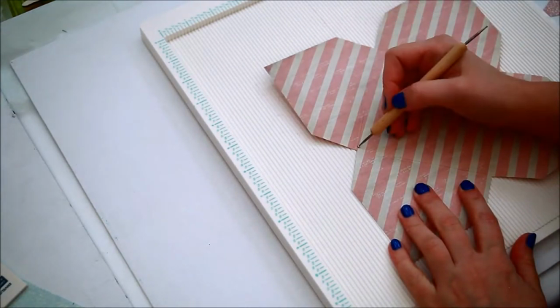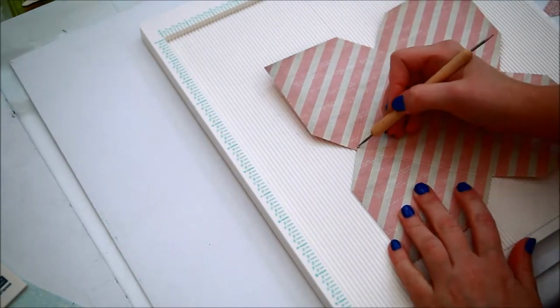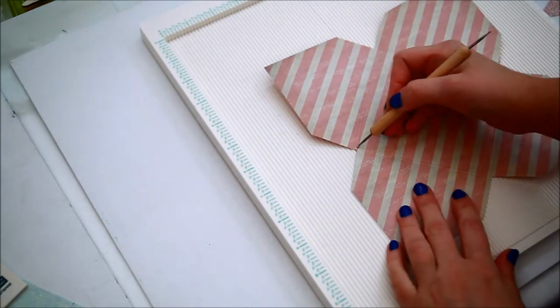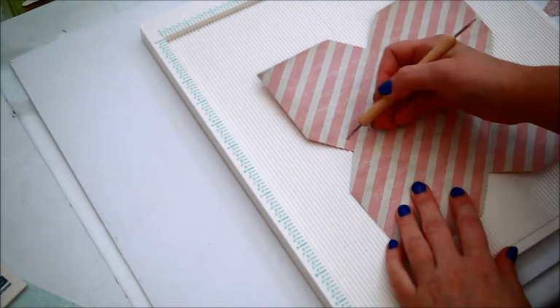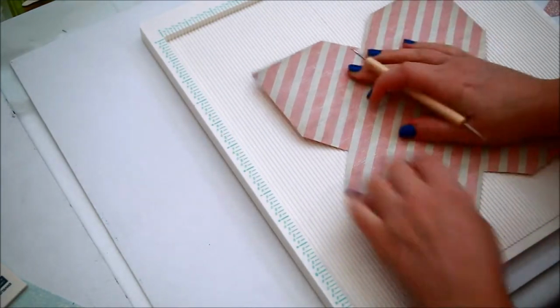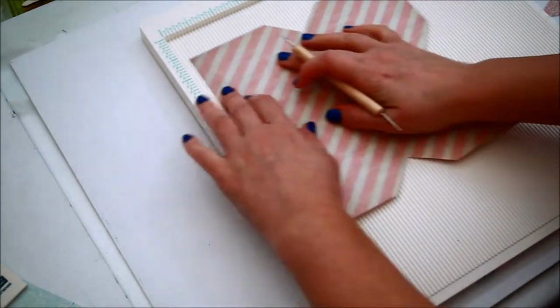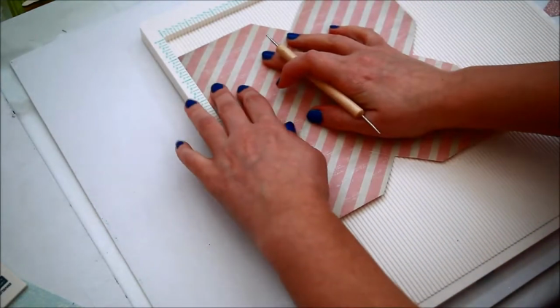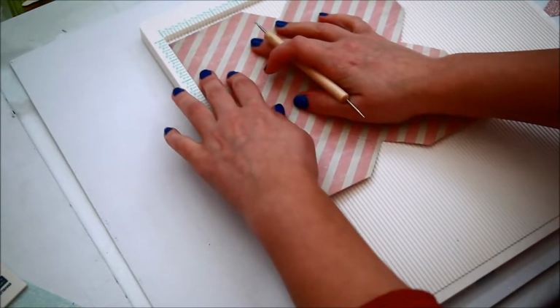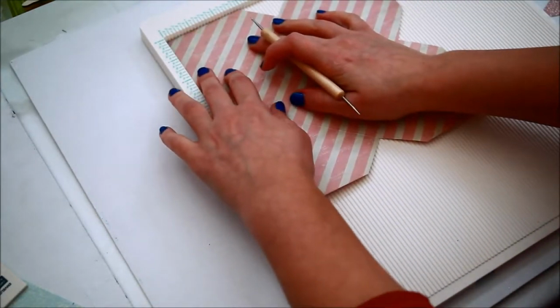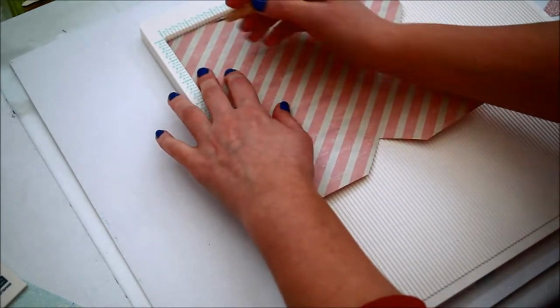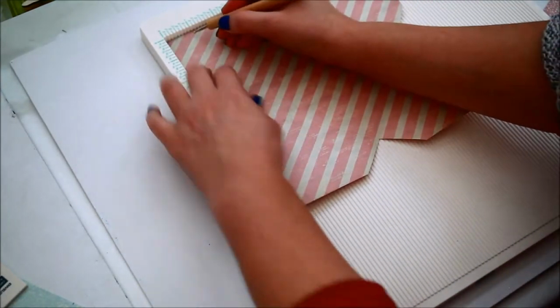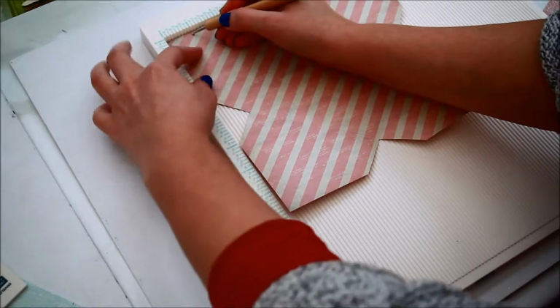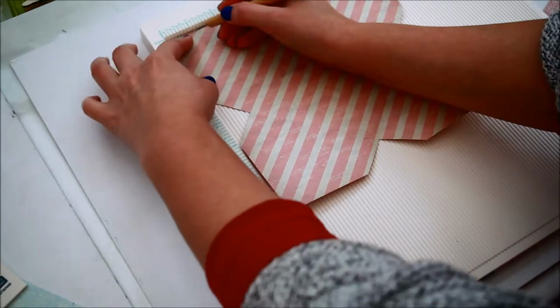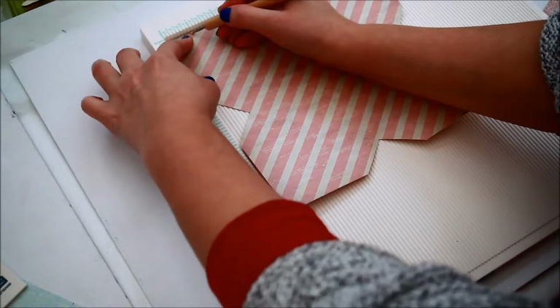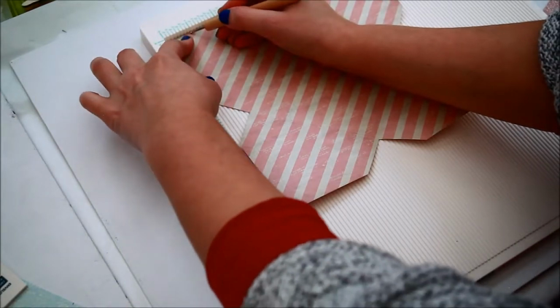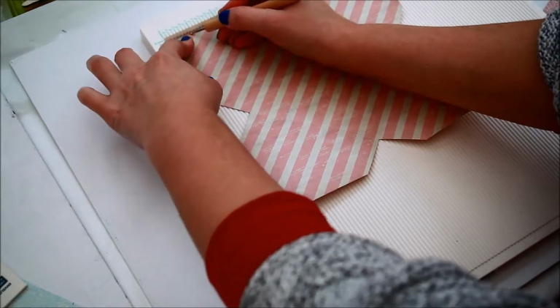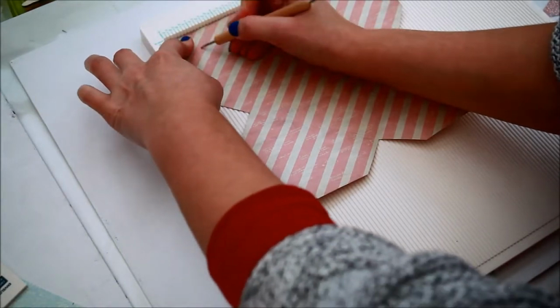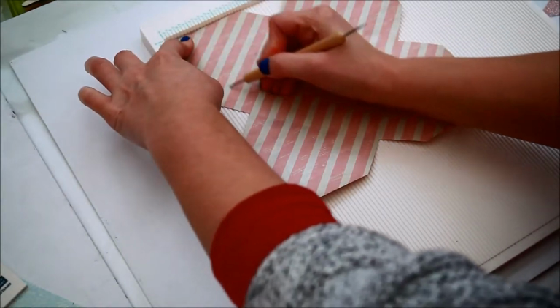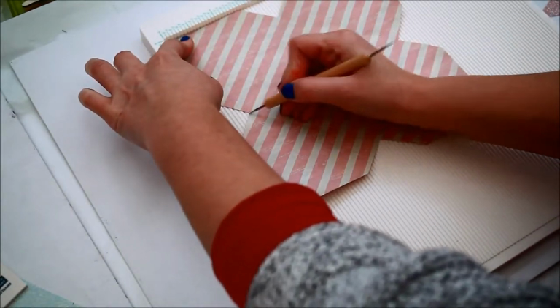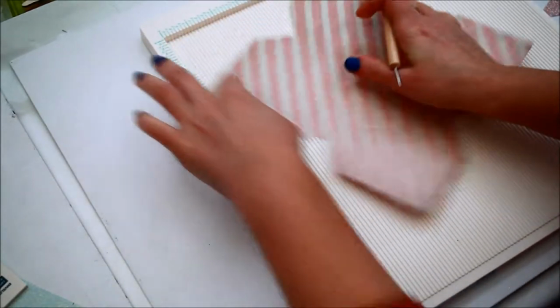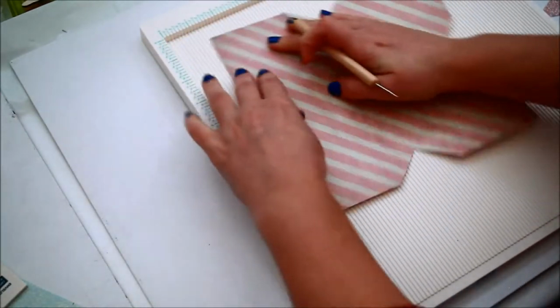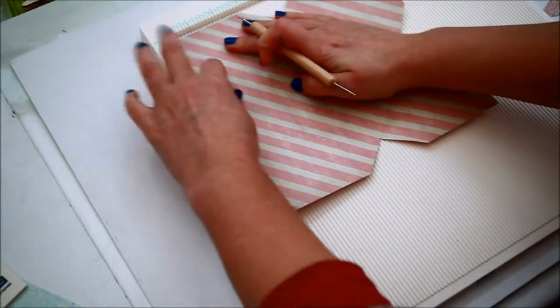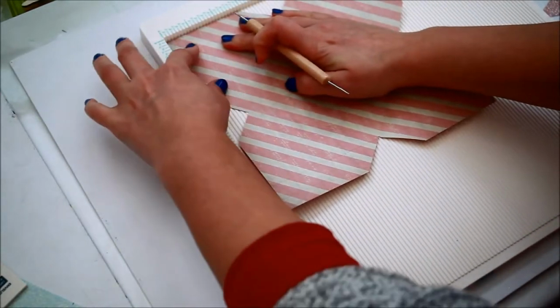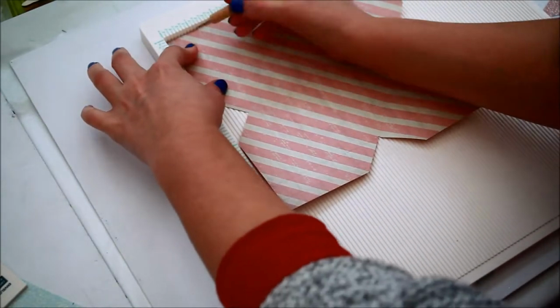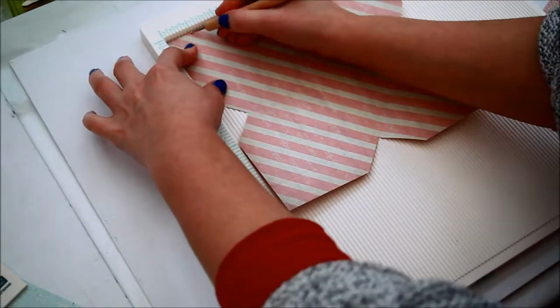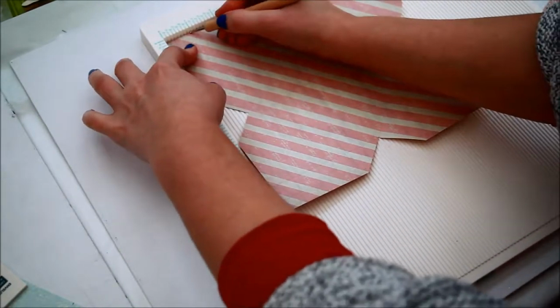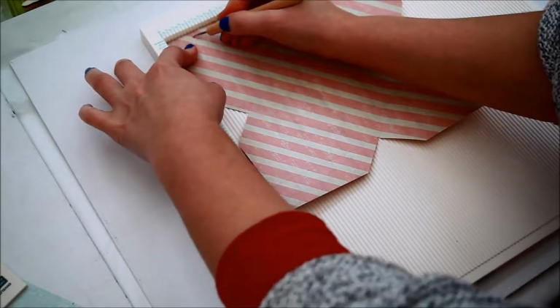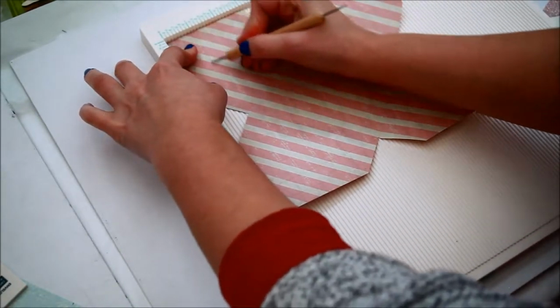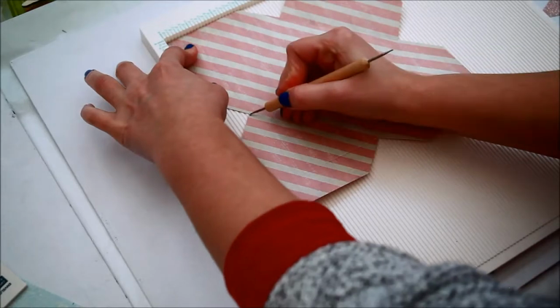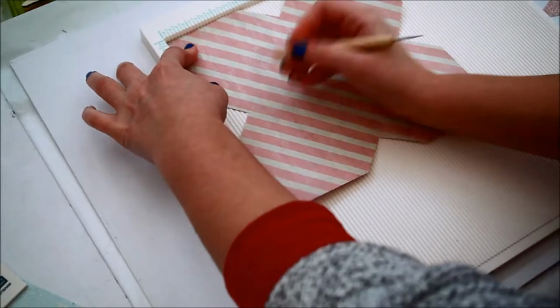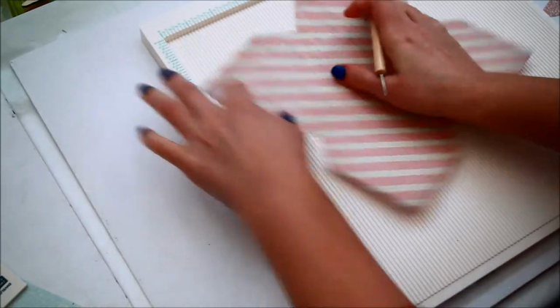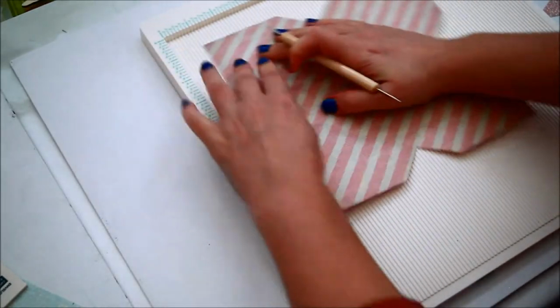Score each flap of the card at 1 inch. I aligned my paper on the scoreboard, as you can see, and scored at the 1 inch mark.